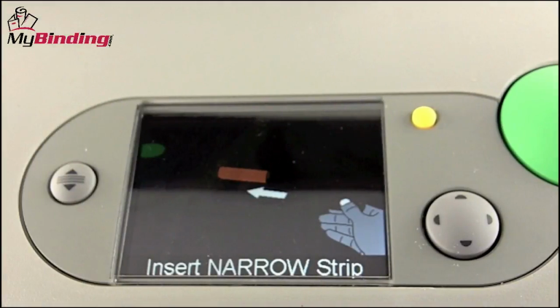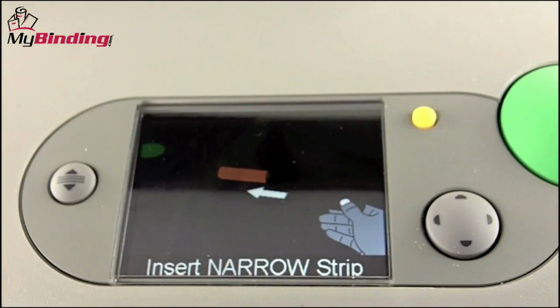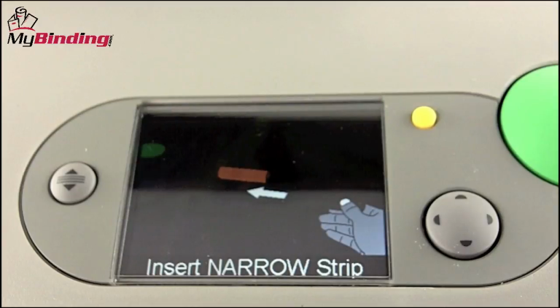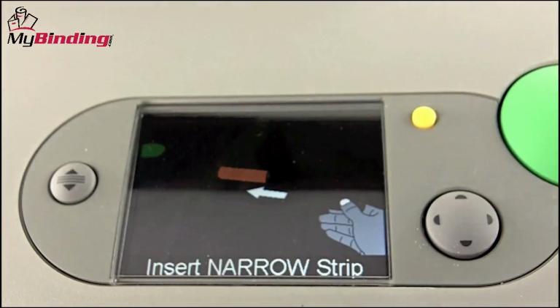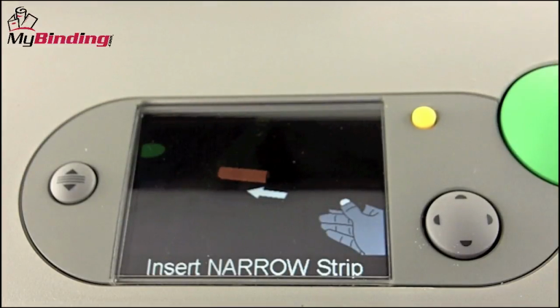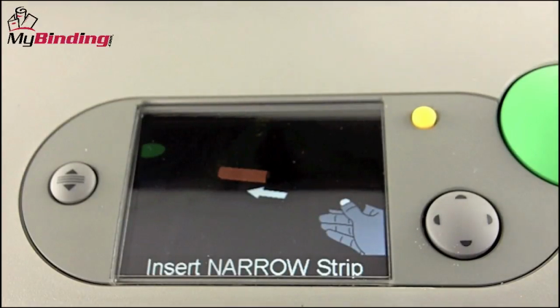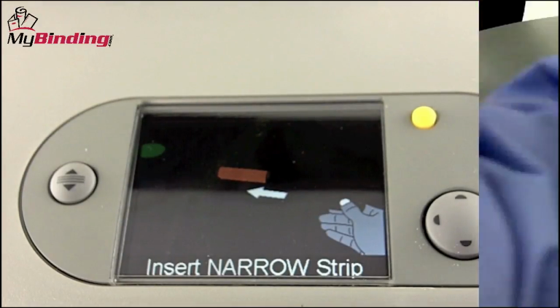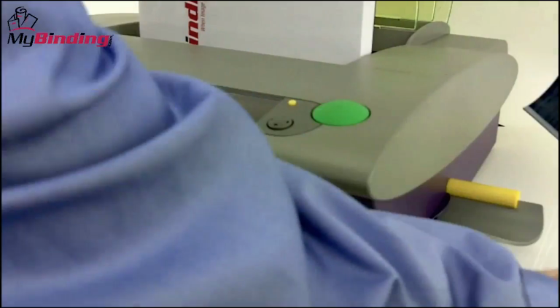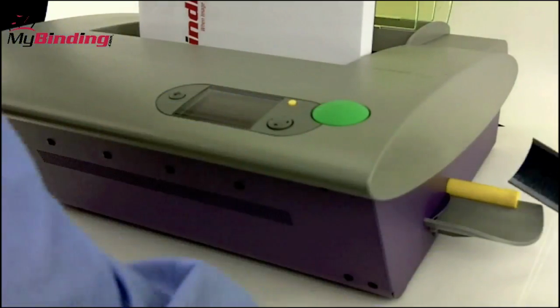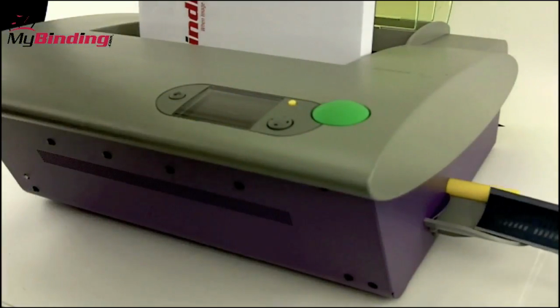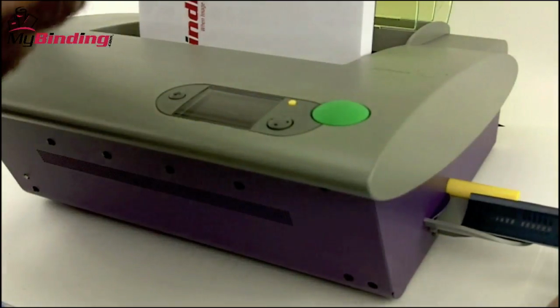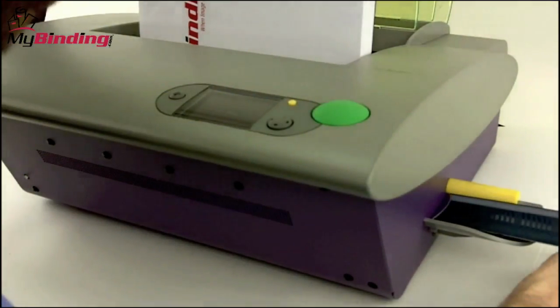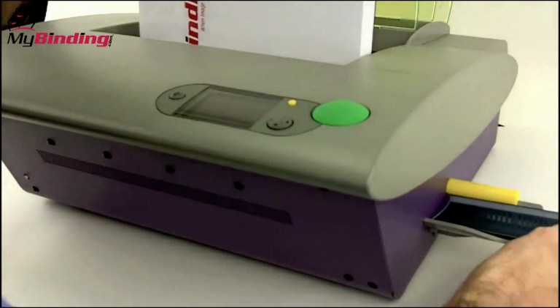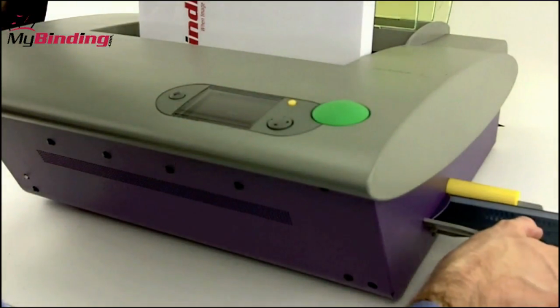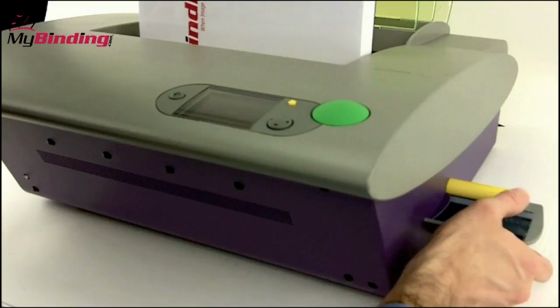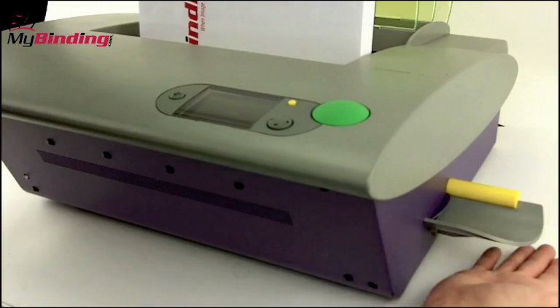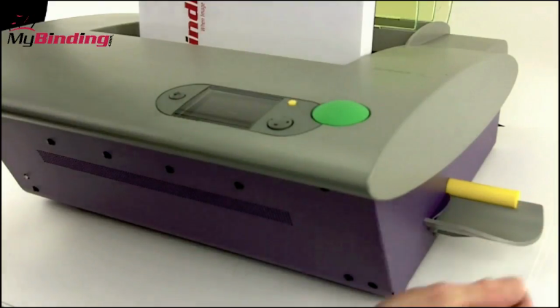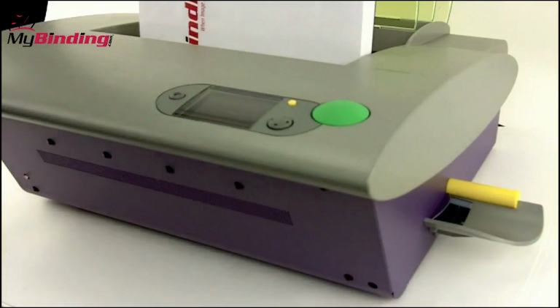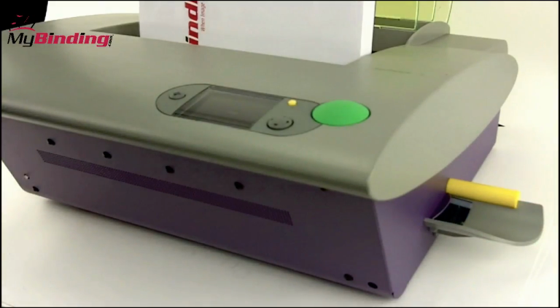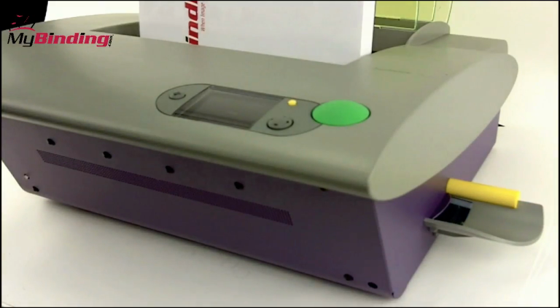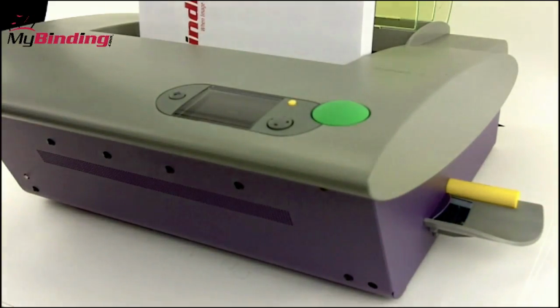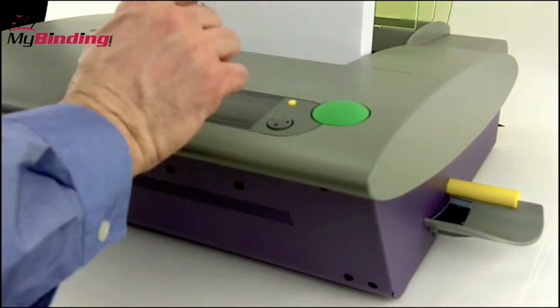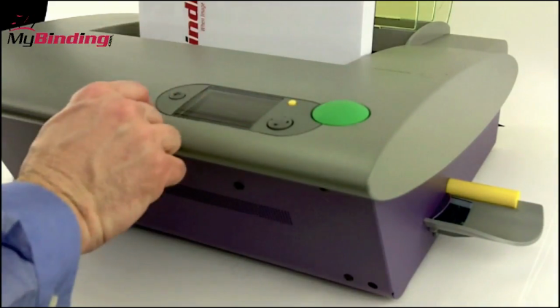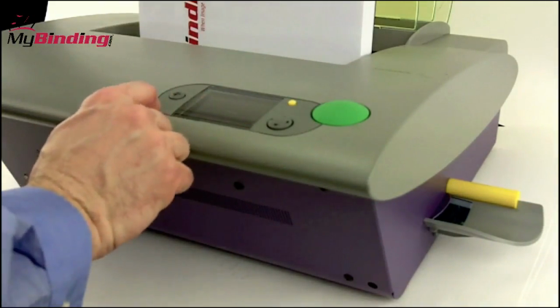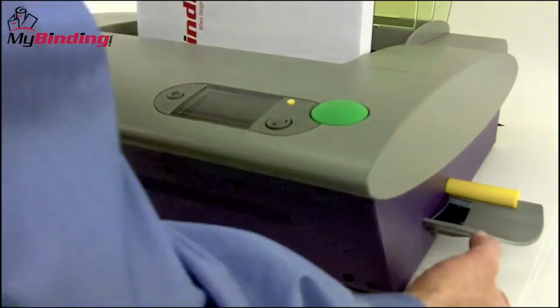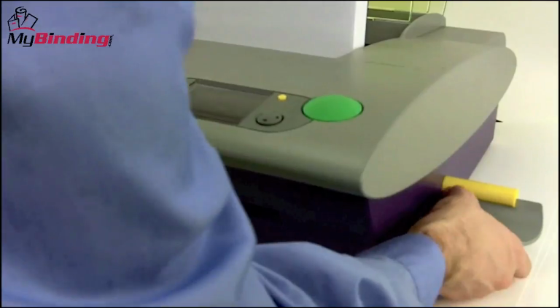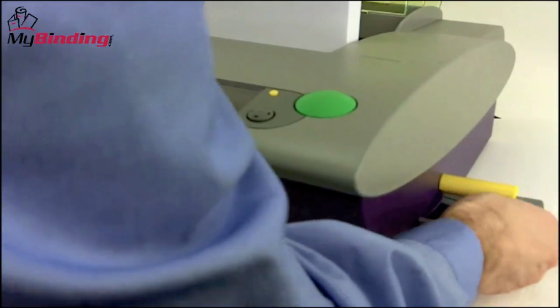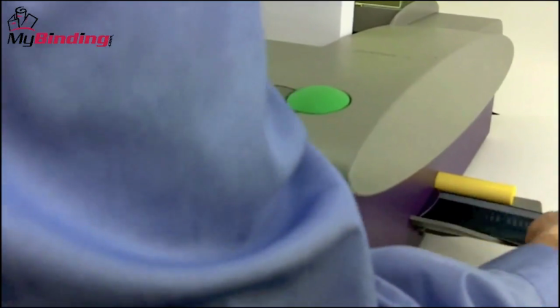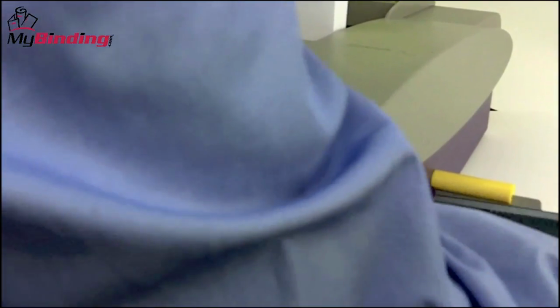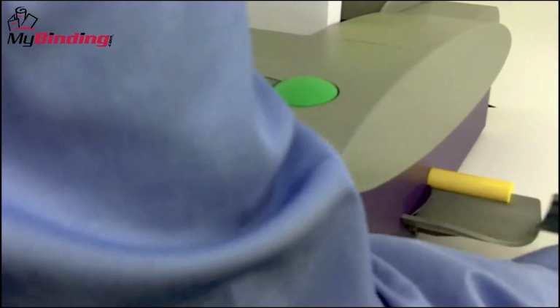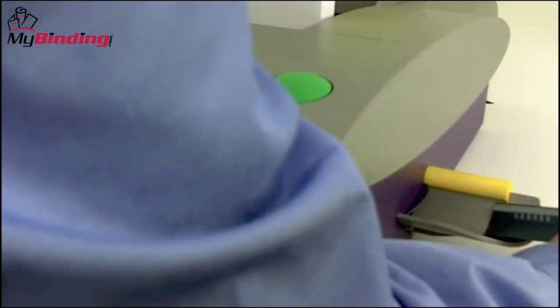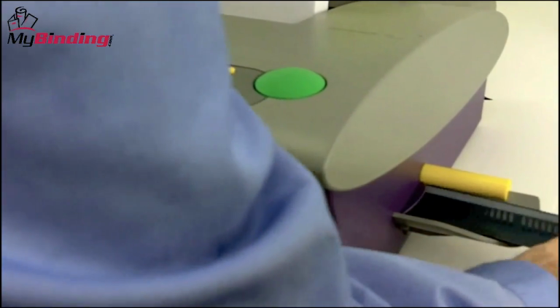Push the green button when you're set and you're ready for the binding tape. The graphic interface screen will guide you in your selection. The binding strip is fed into the side of the machine through an automatic feeder. Should you need a different size binding strip than the one you chose, the machine through the display screen will let you know and walk you through the process.